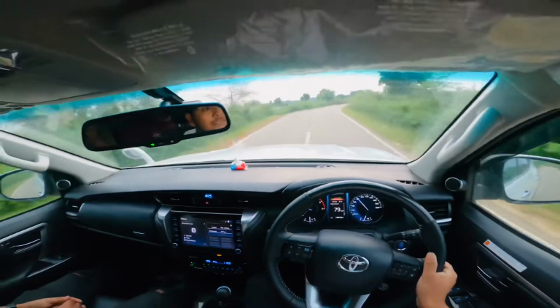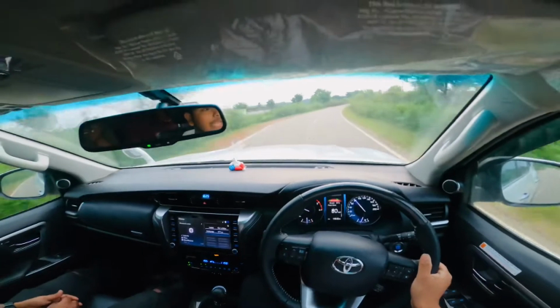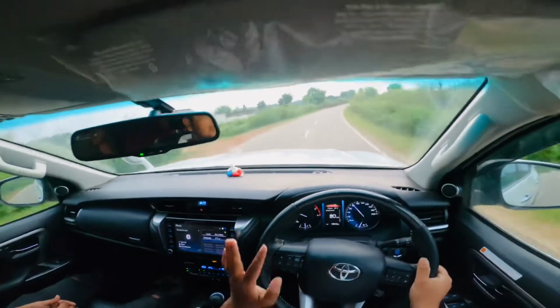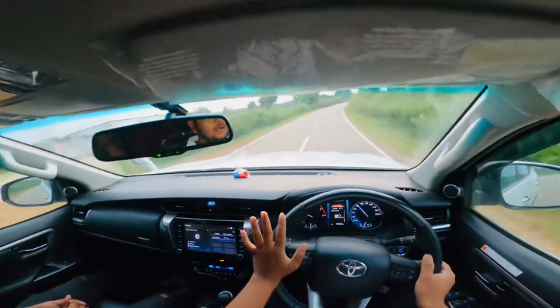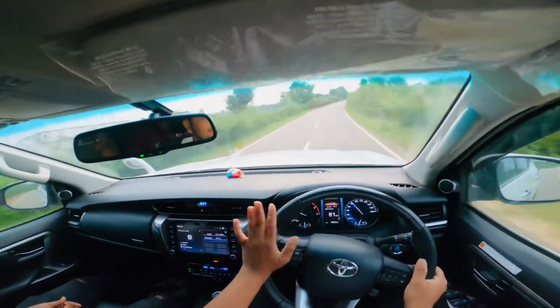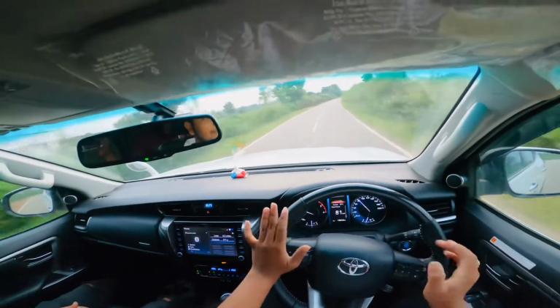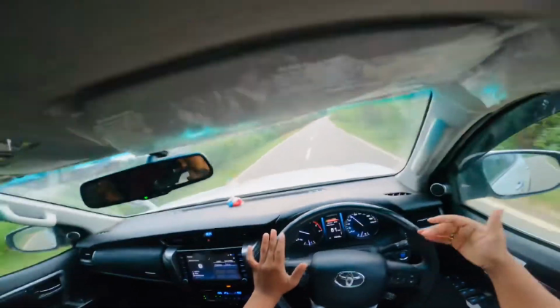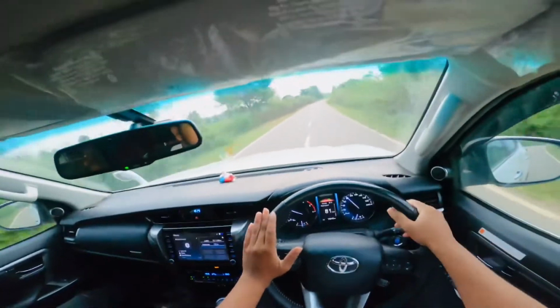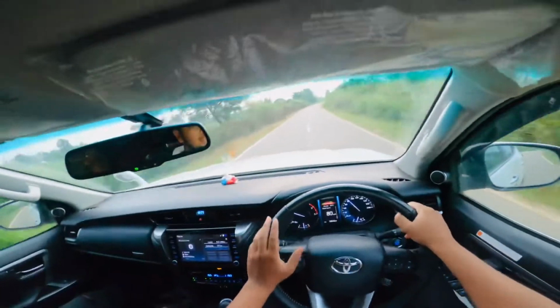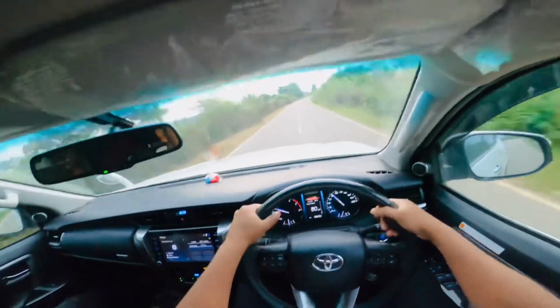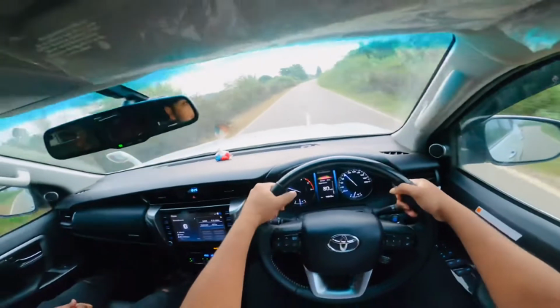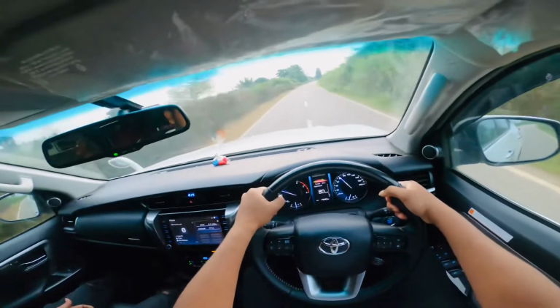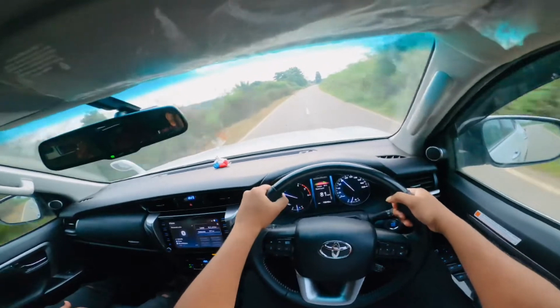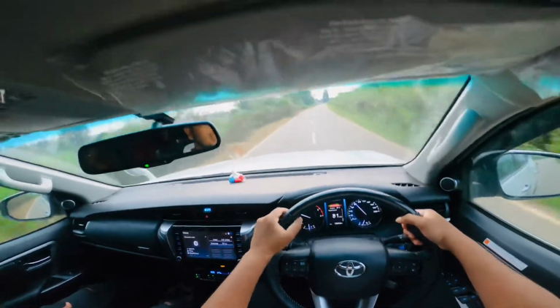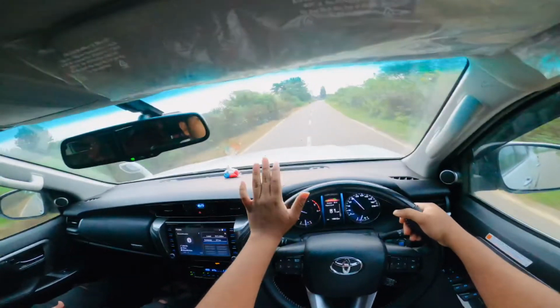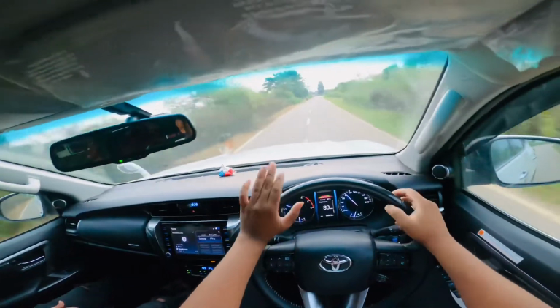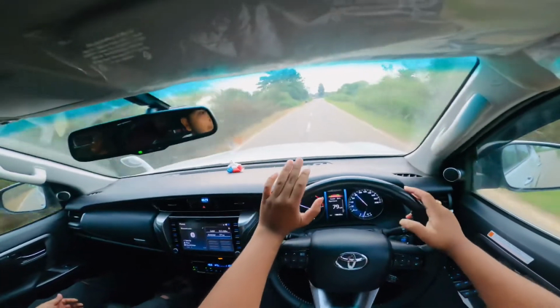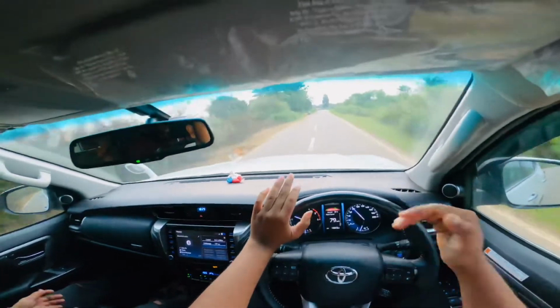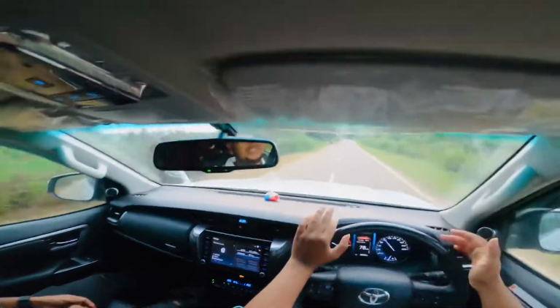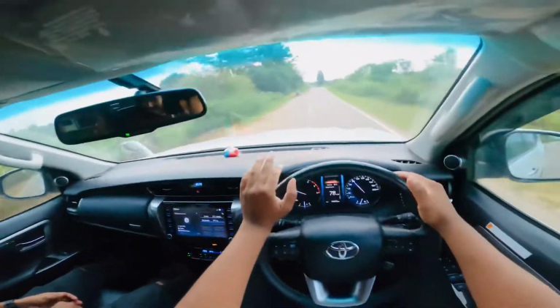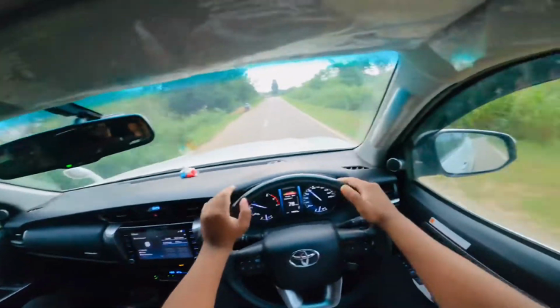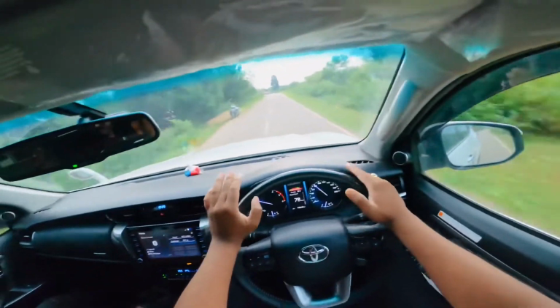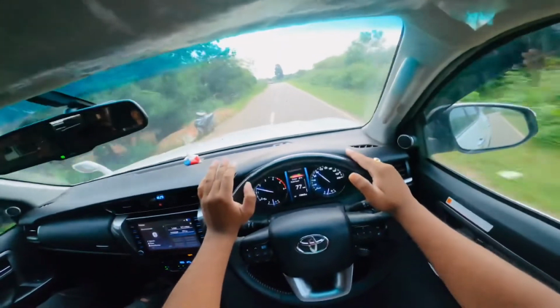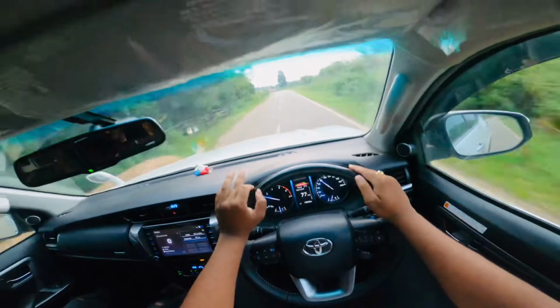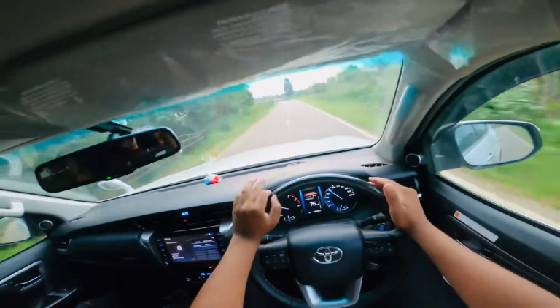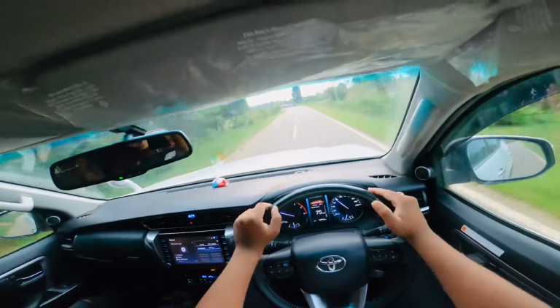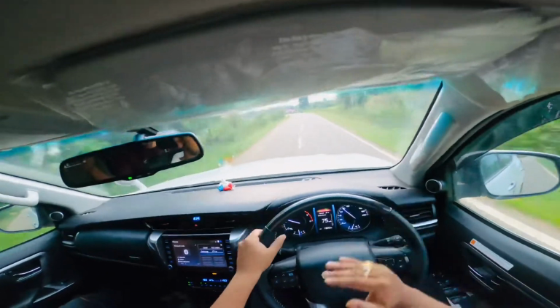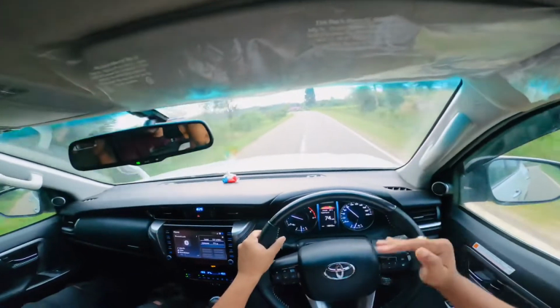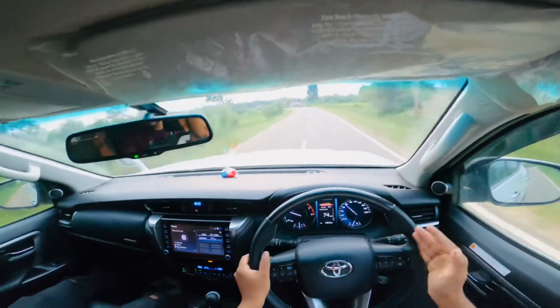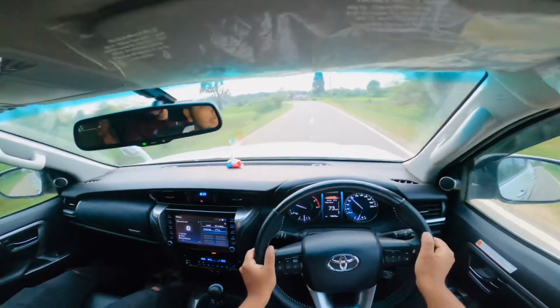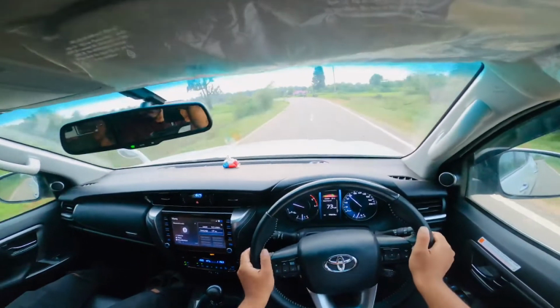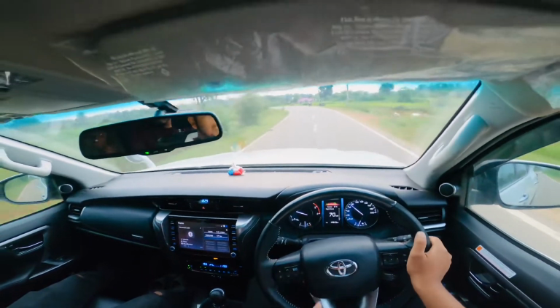So guys, this was a small first impression of the car — how the car goes. I'll tell you that the car has 500nm torque, so the car has a different pick-up. A different pick-up in the car.